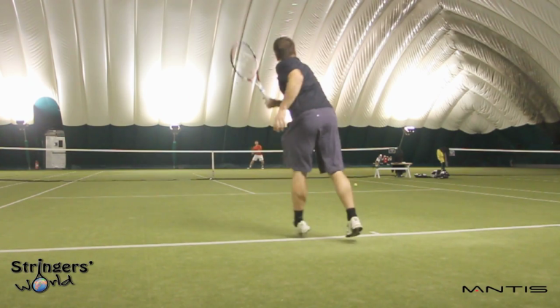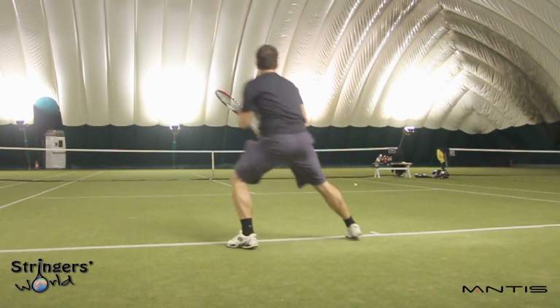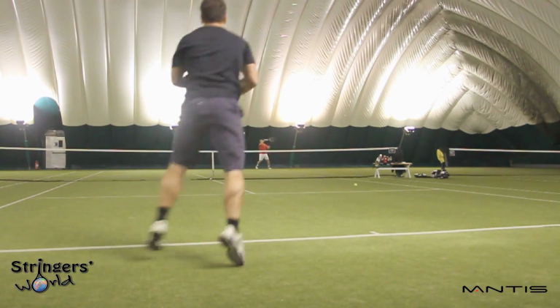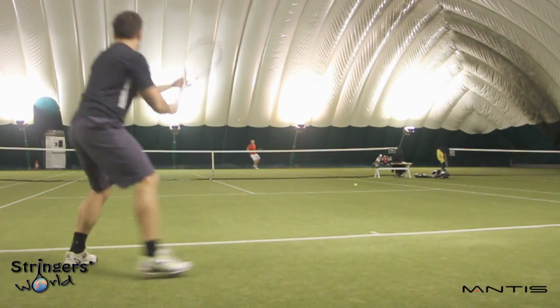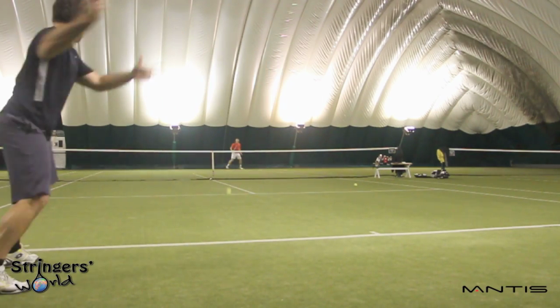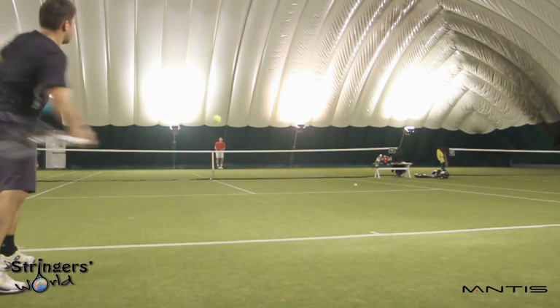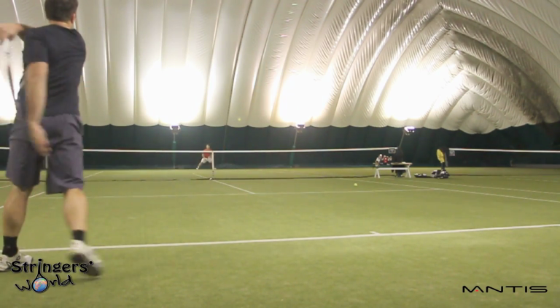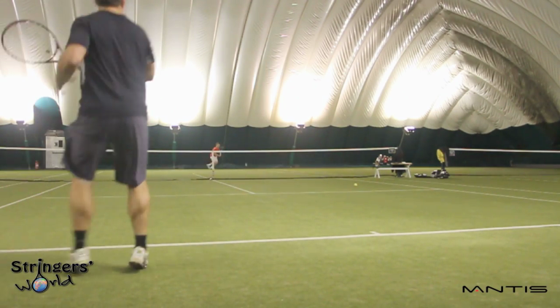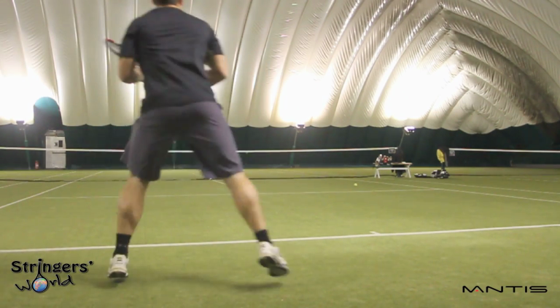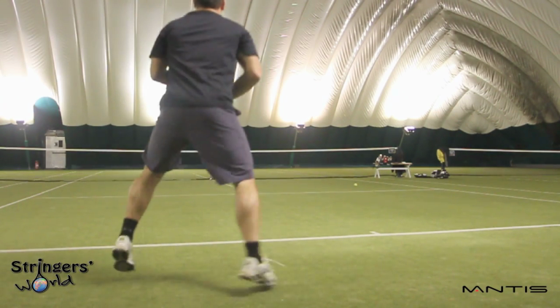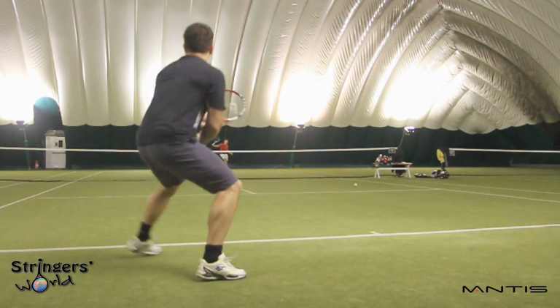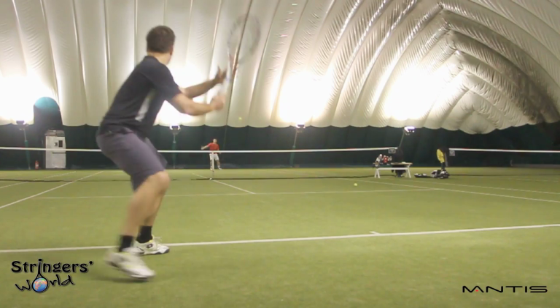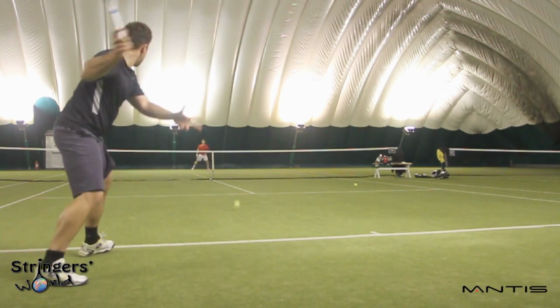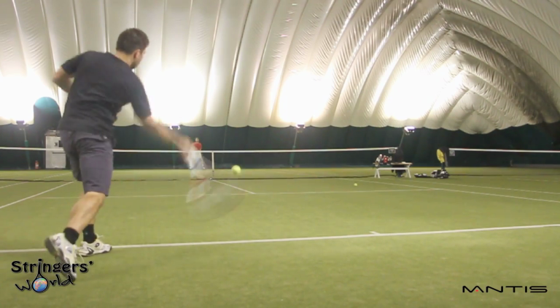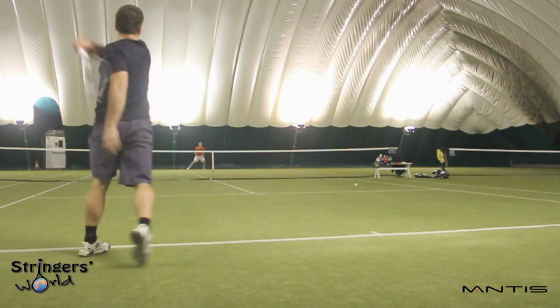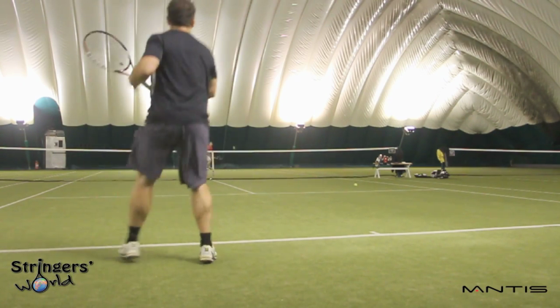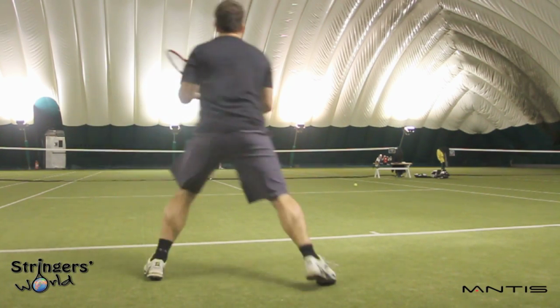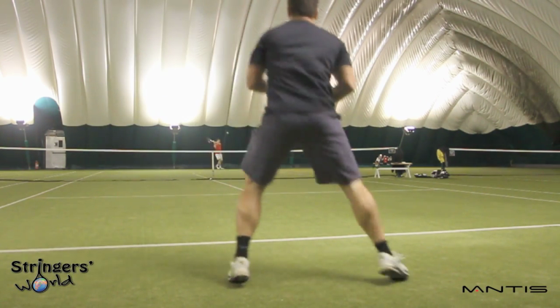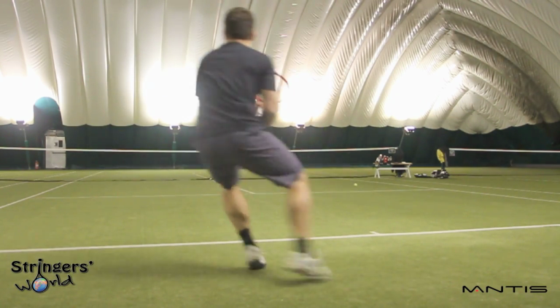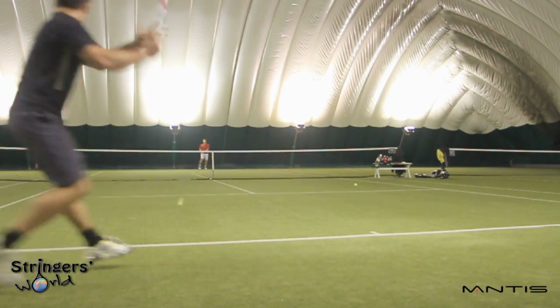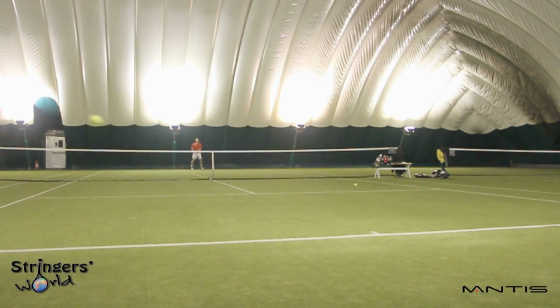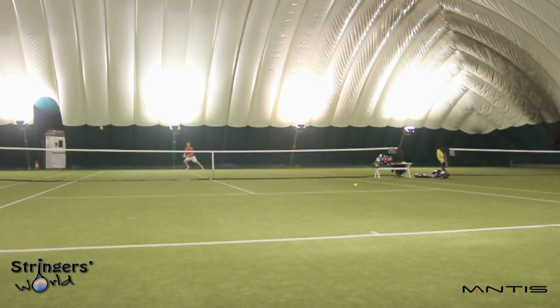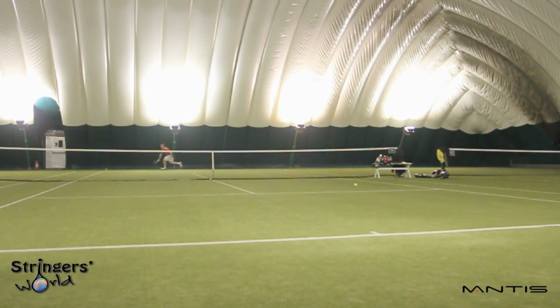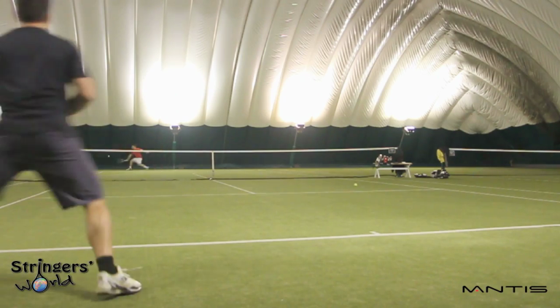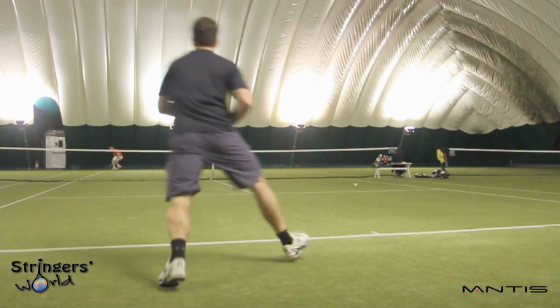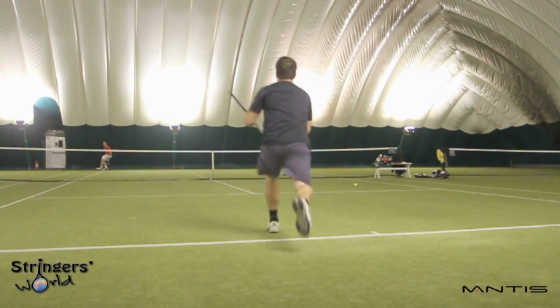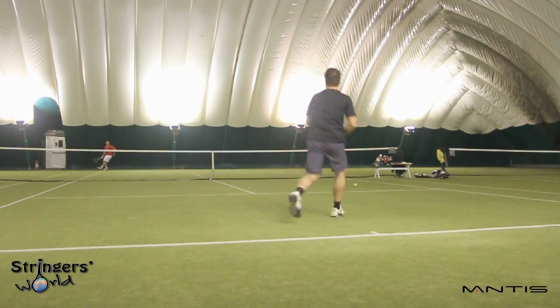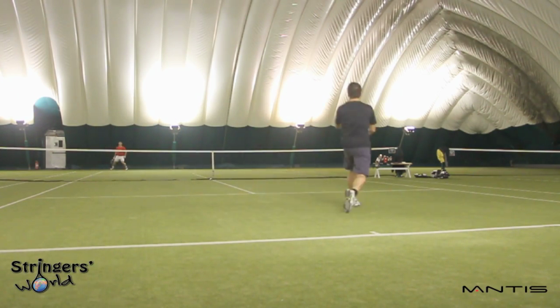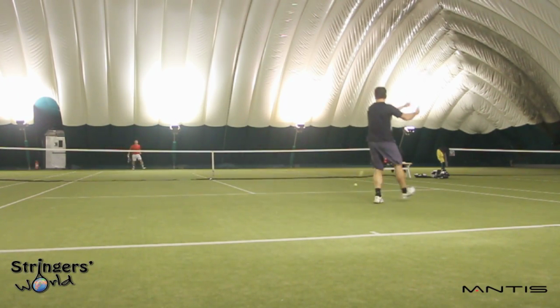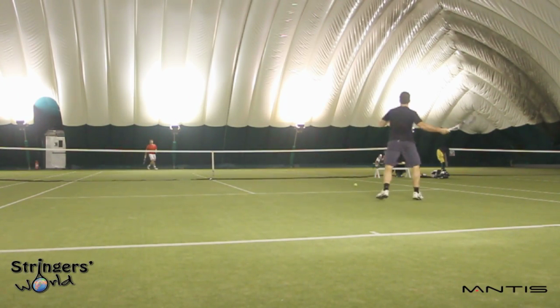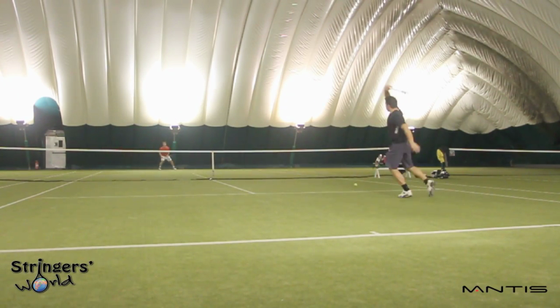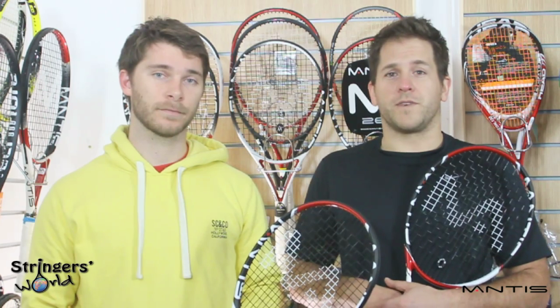I found it quite tough as I approached the net. As I always say, my volleys aren't the strongest, and with this kind of manoeuvrability I struggled a little bit. But as I said, it's a great feeling racket and Mantis have really done exactly what they set out to and made a top quality player's frame.